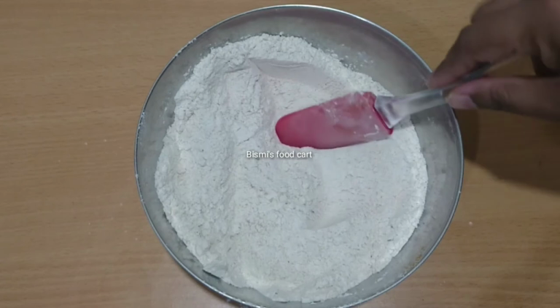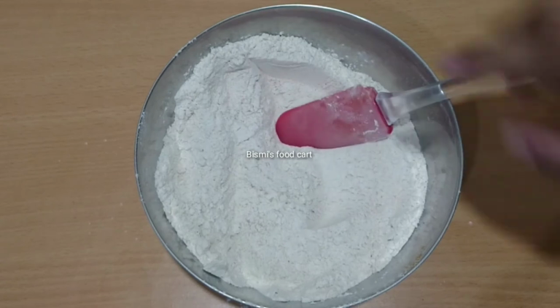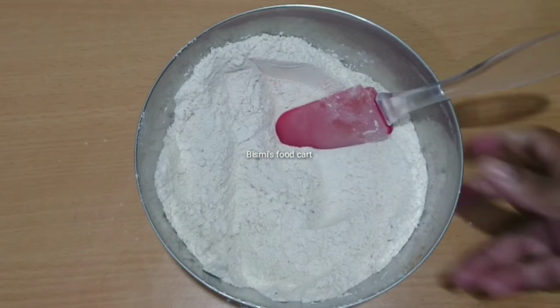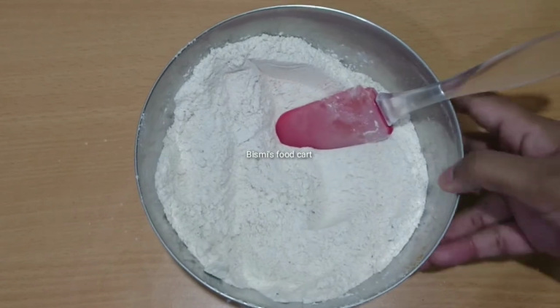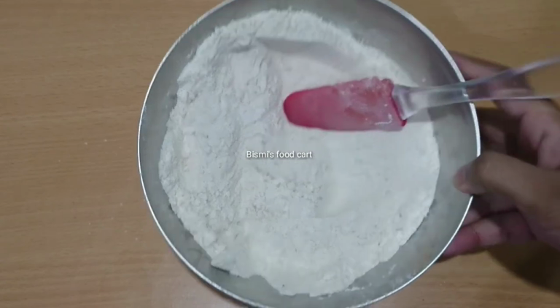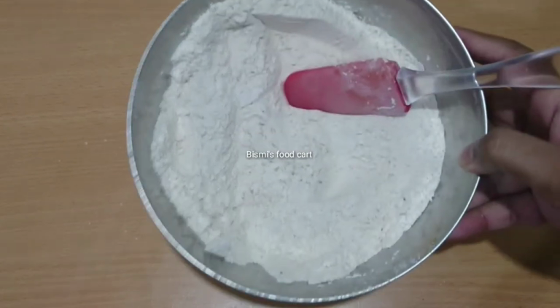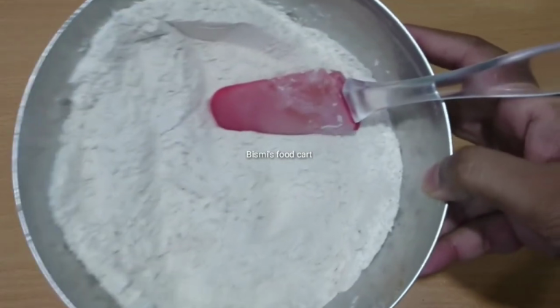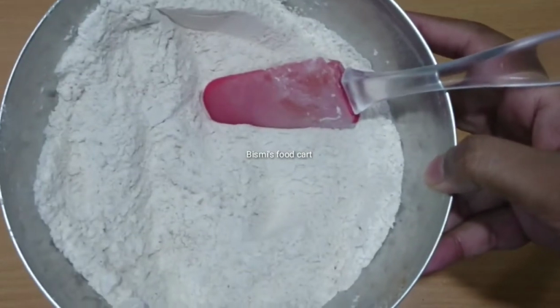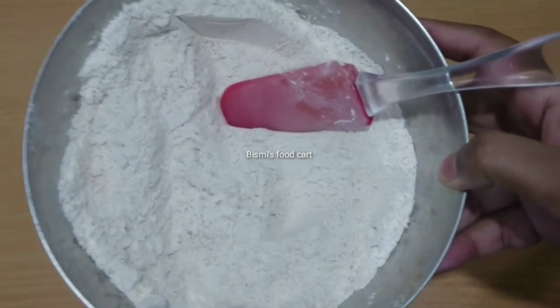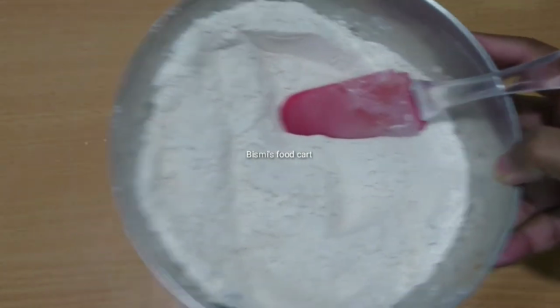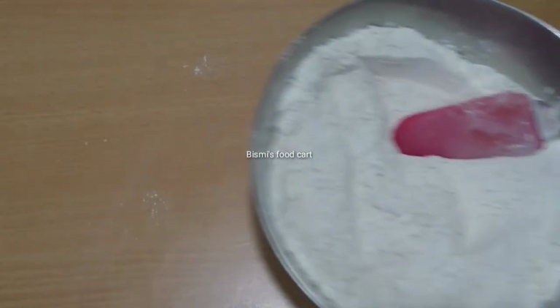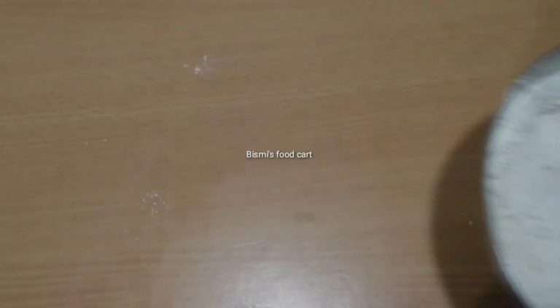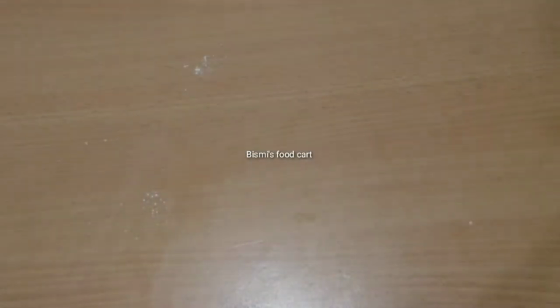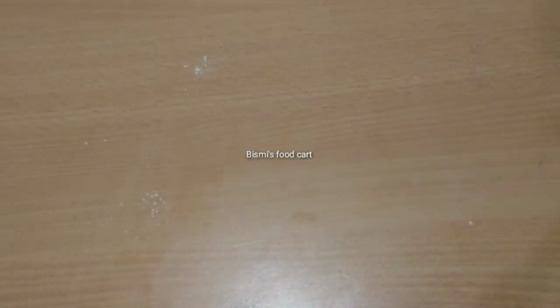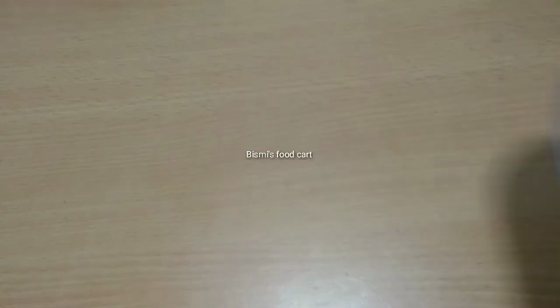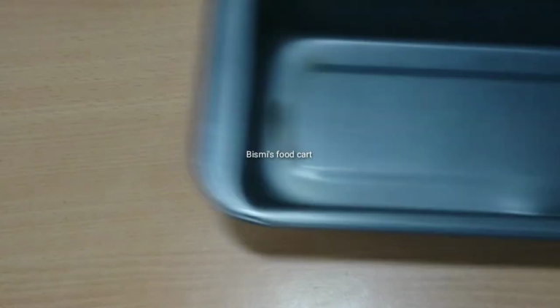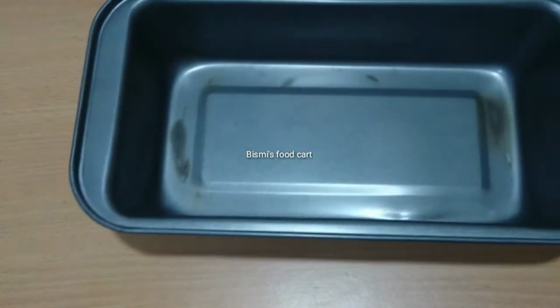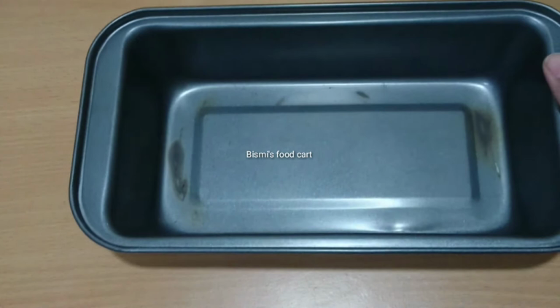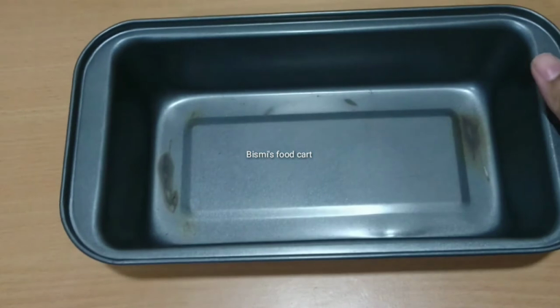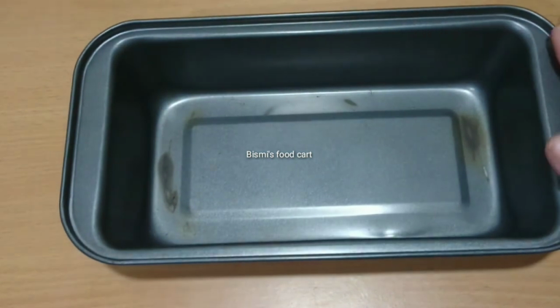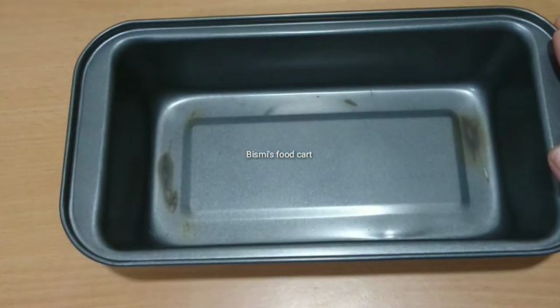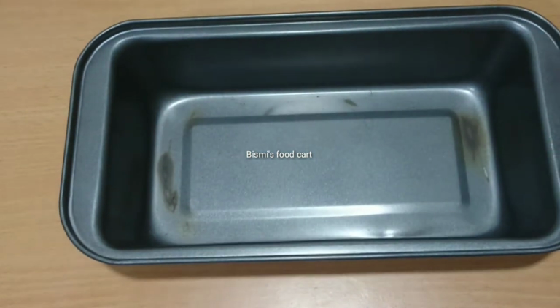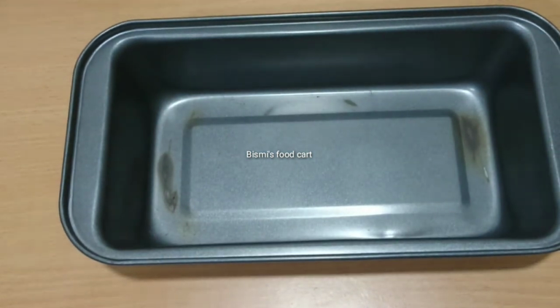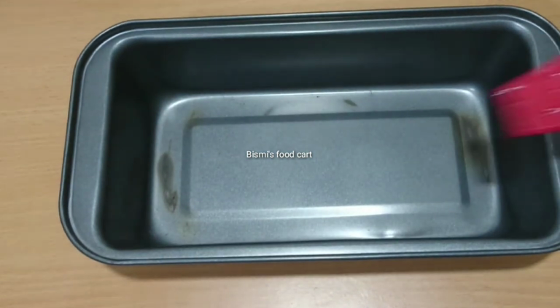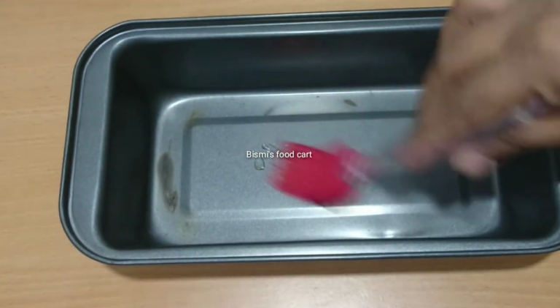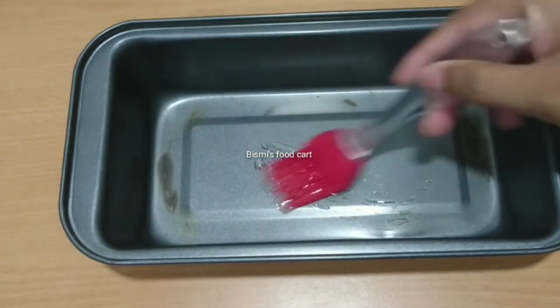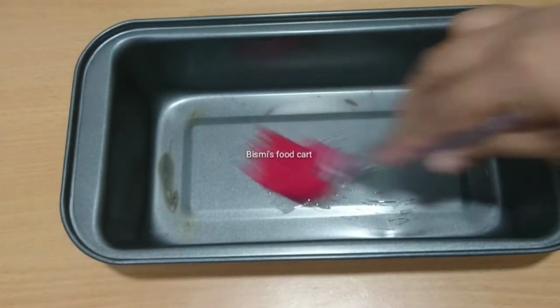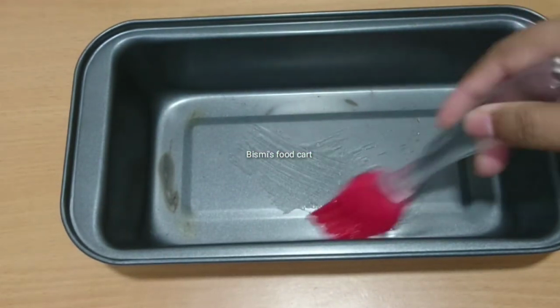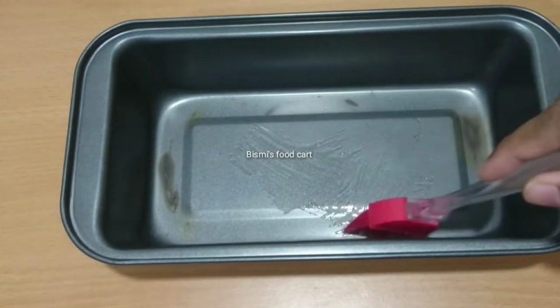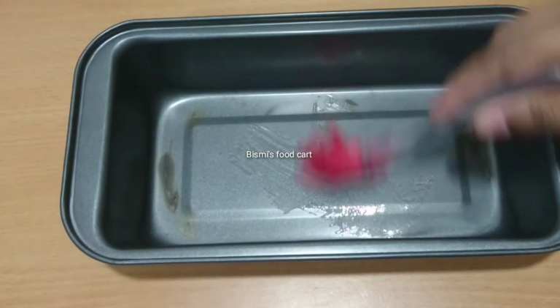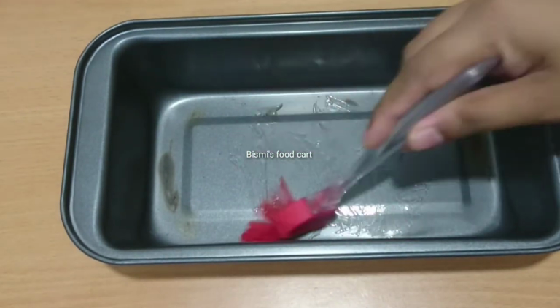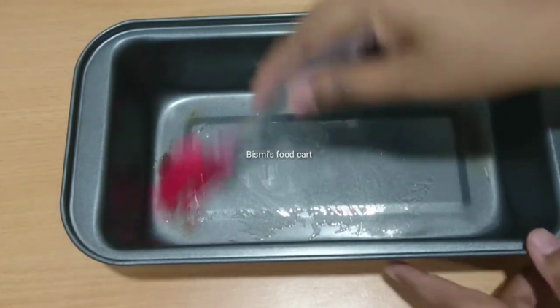We are ready to add the cake. We will spread the oil in the next step.